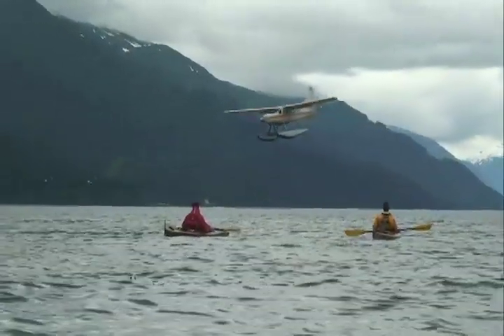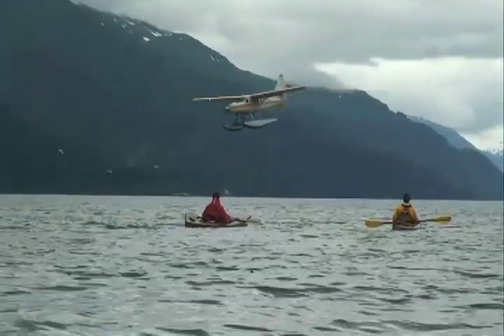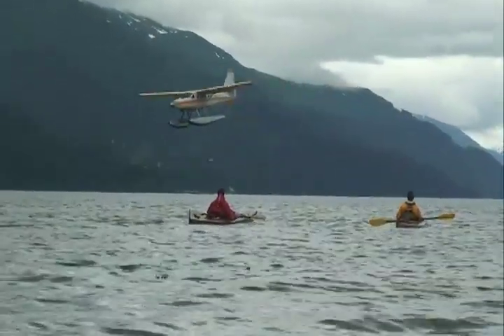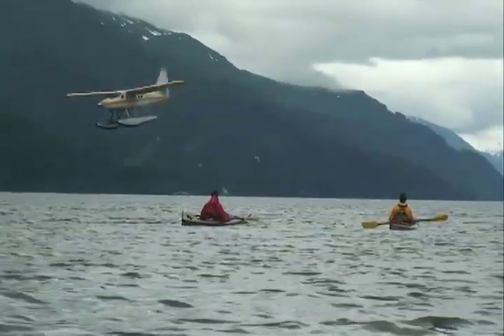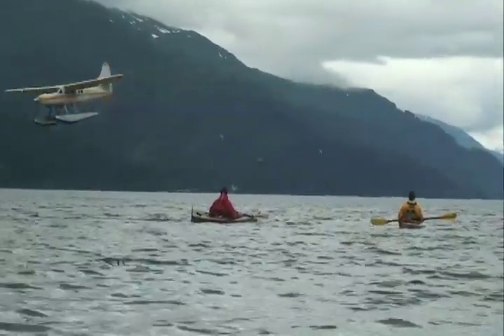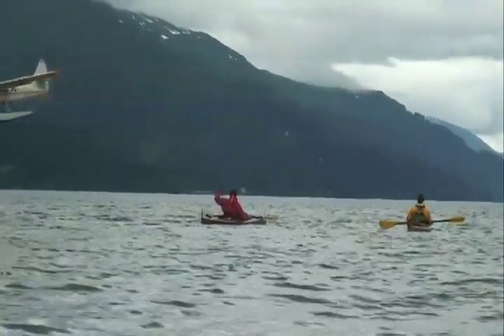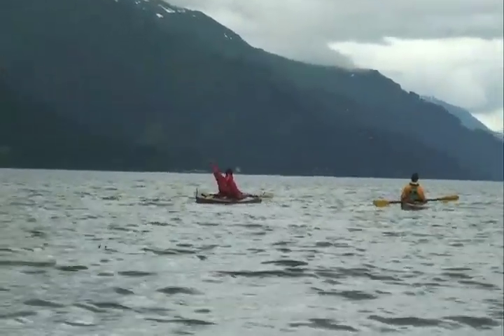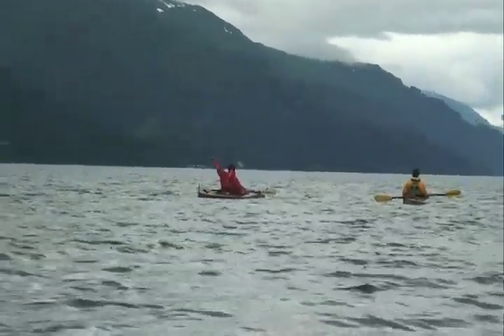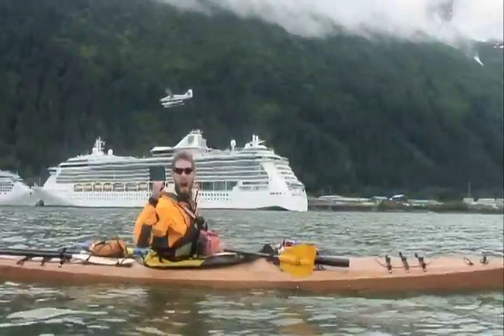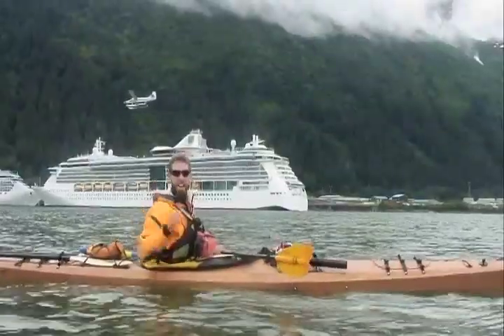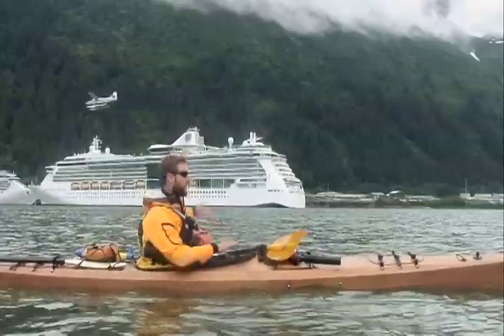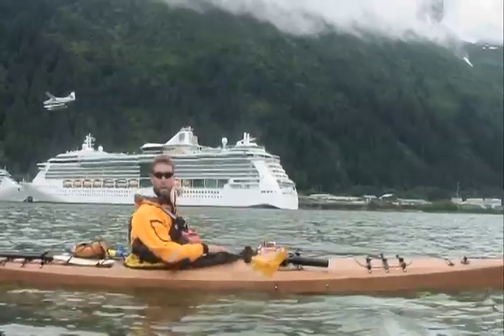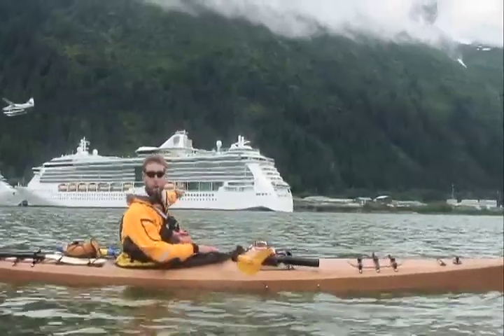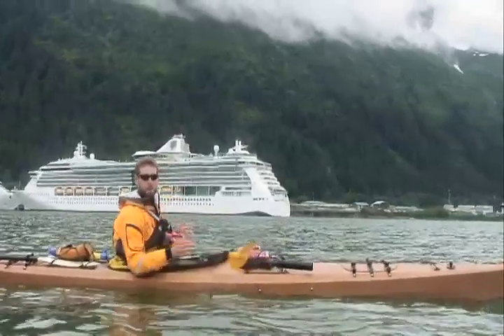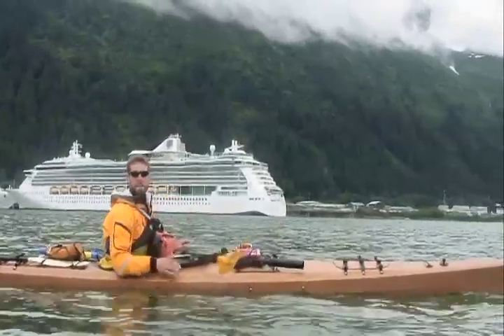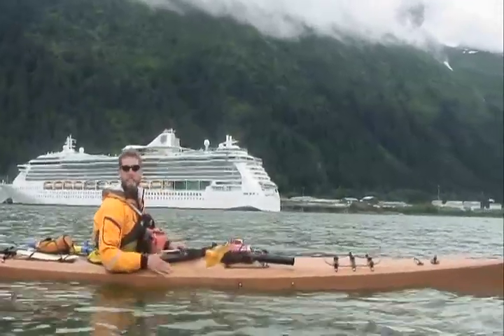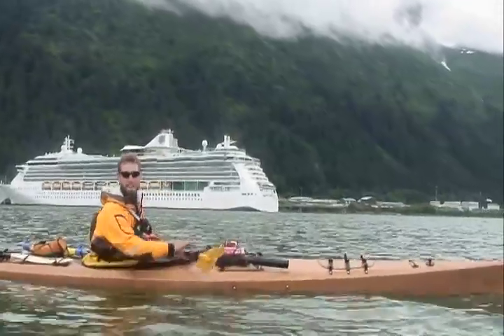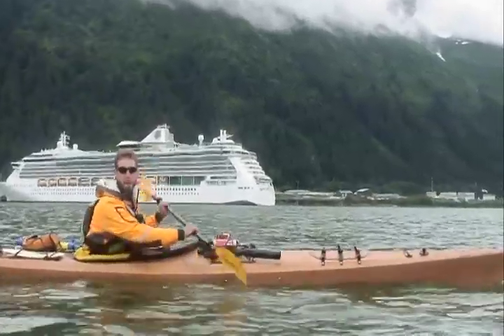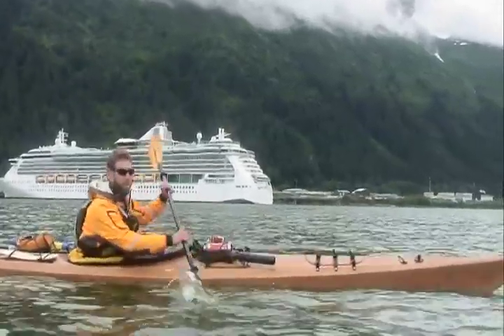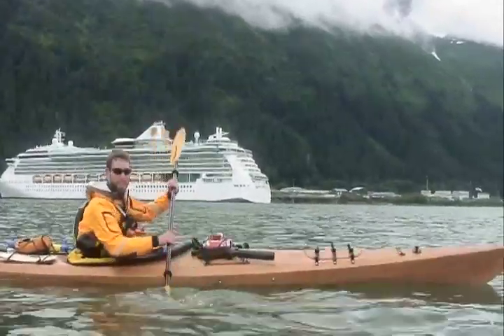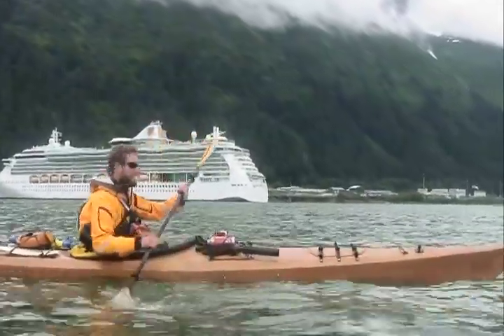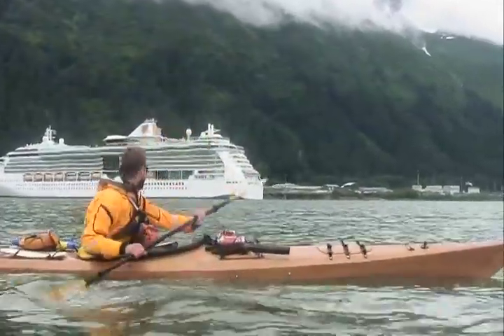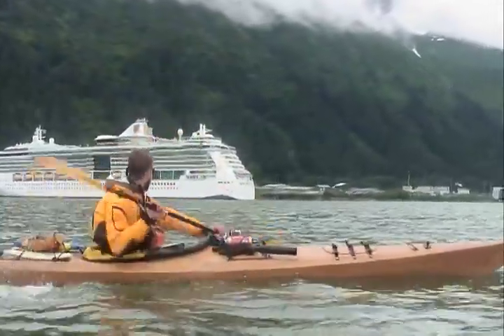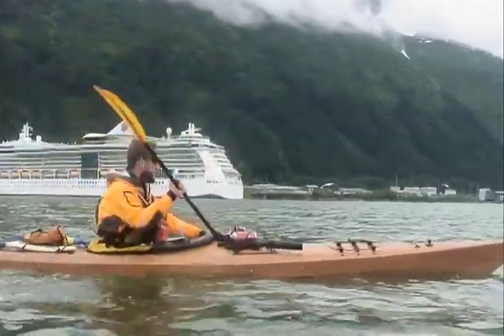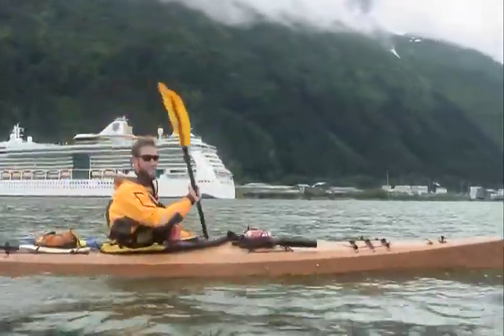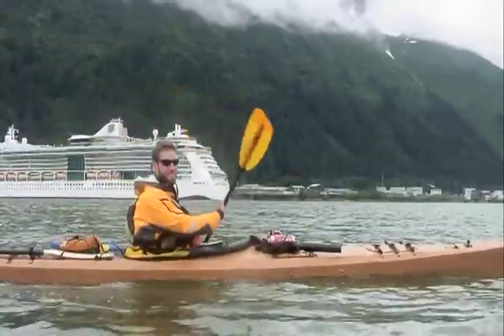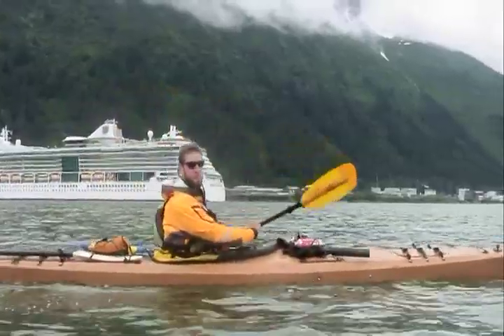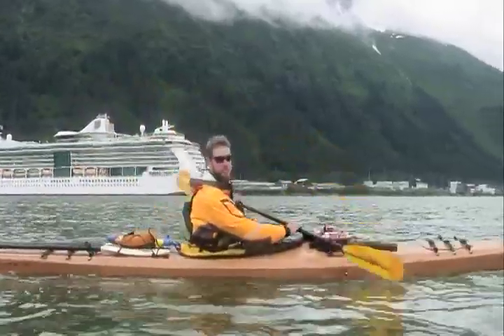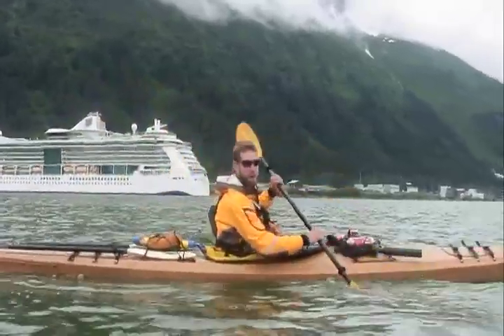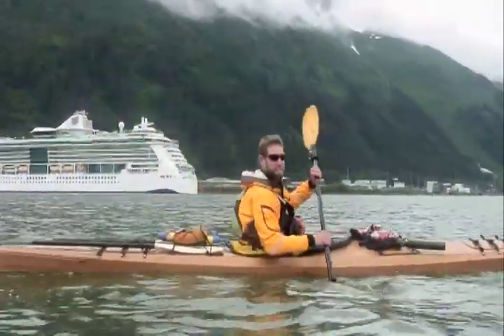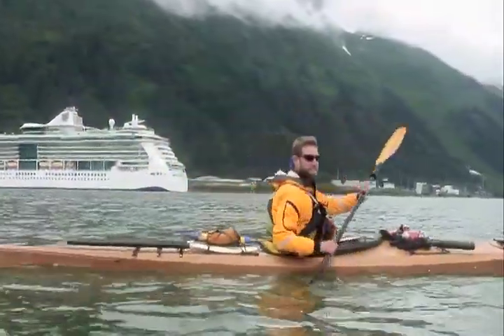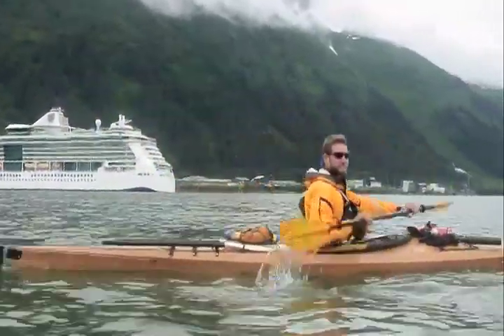If you want to come to Juneau, Alaska, you've got to either fly or take a boat. We decided to take smaller boats — it's more fun this way.